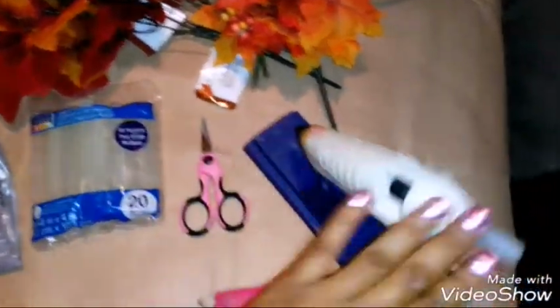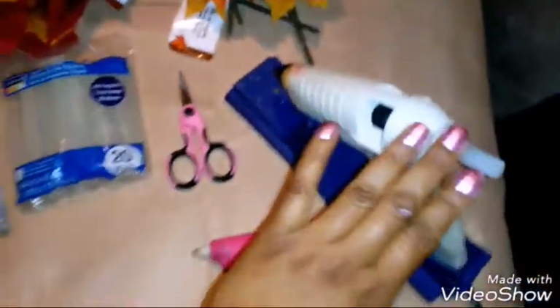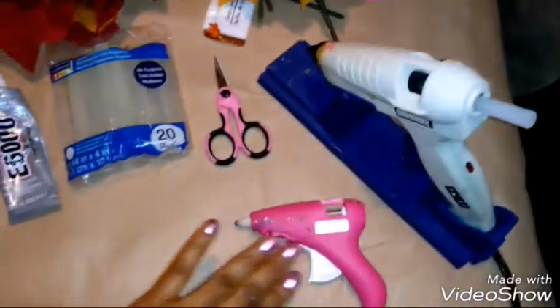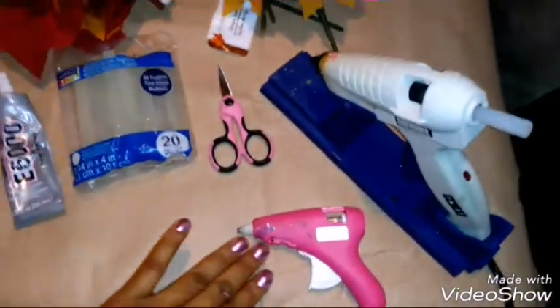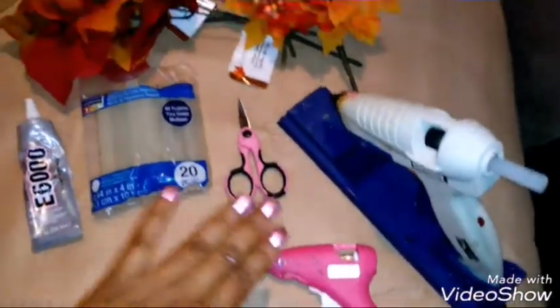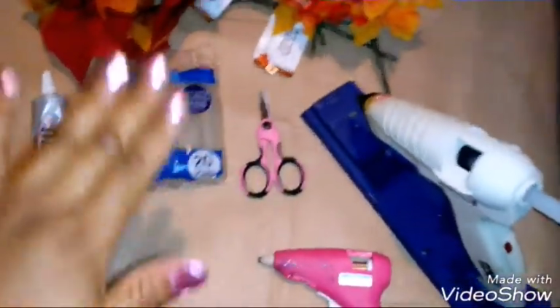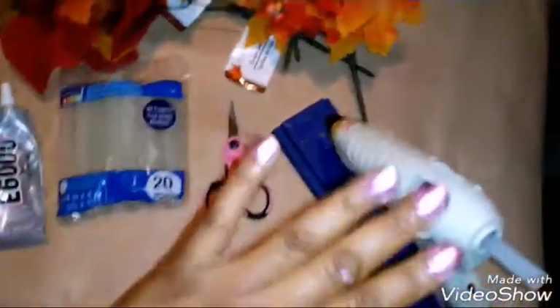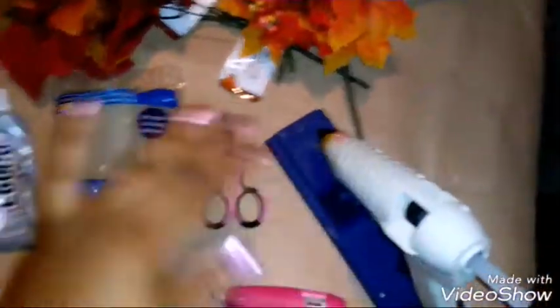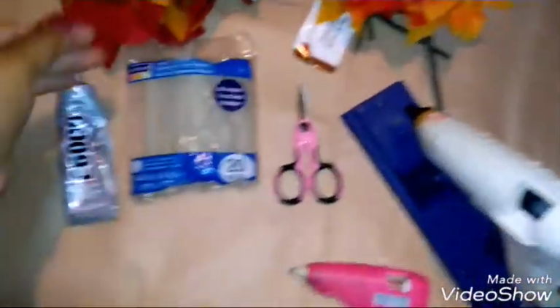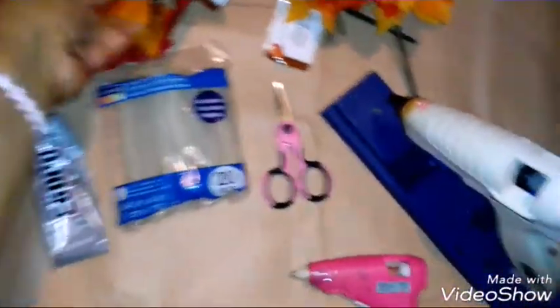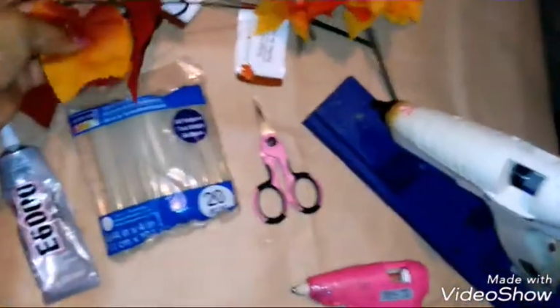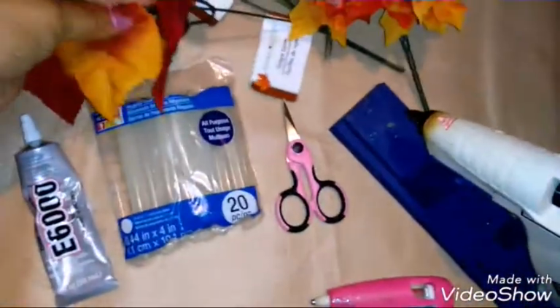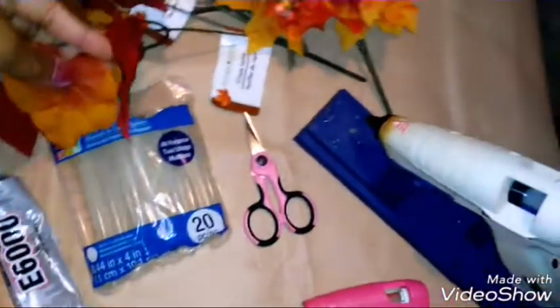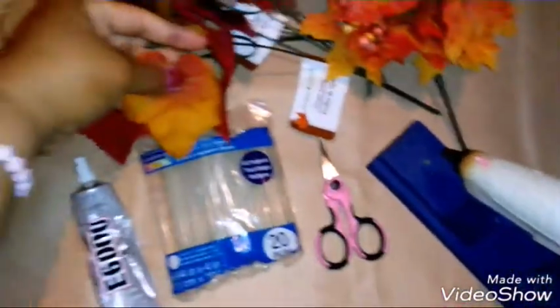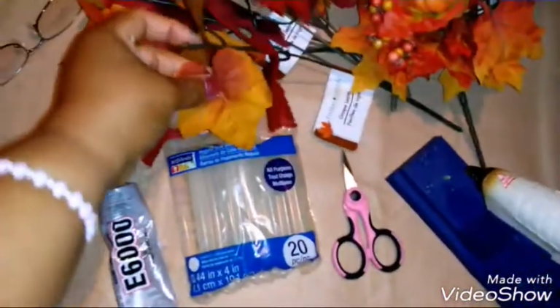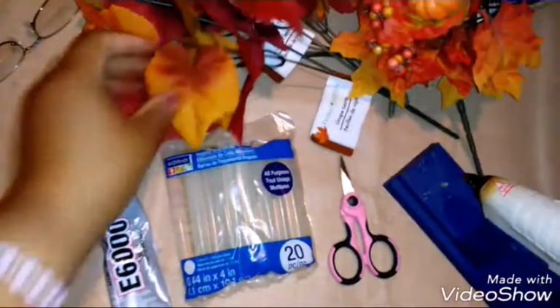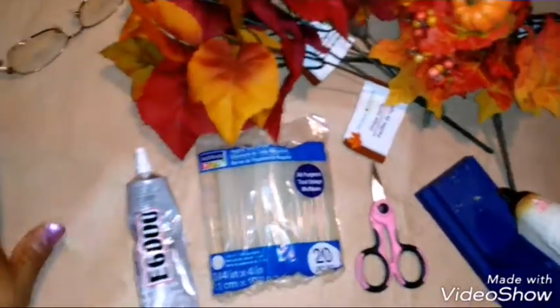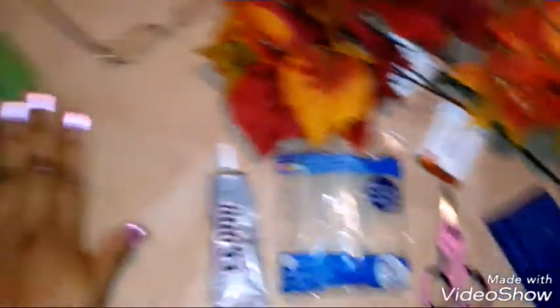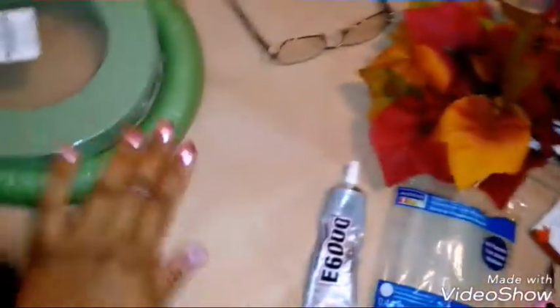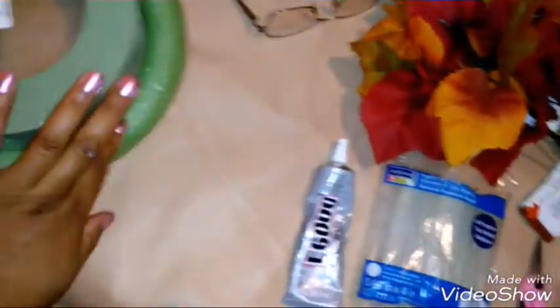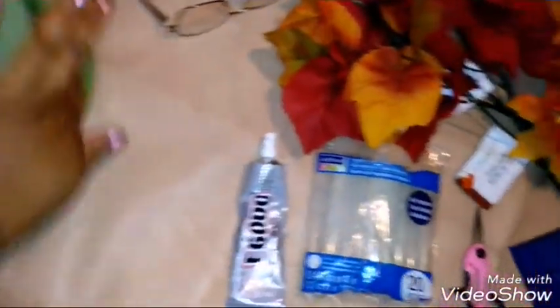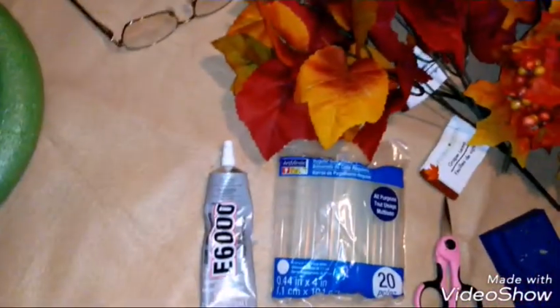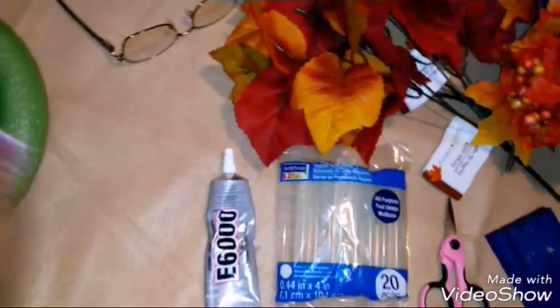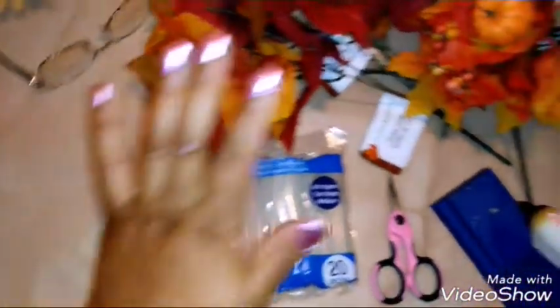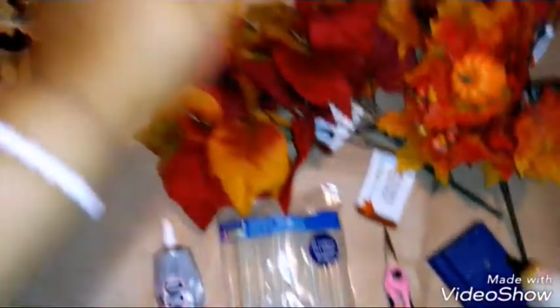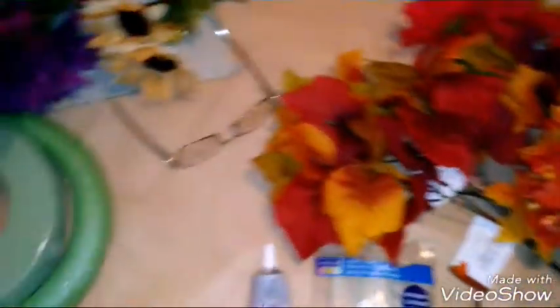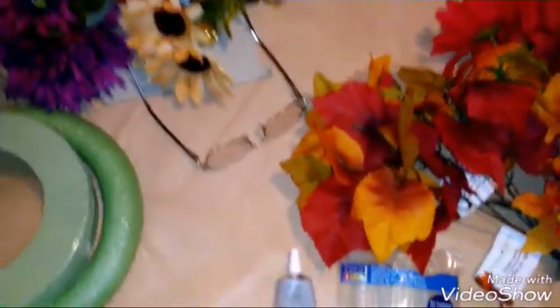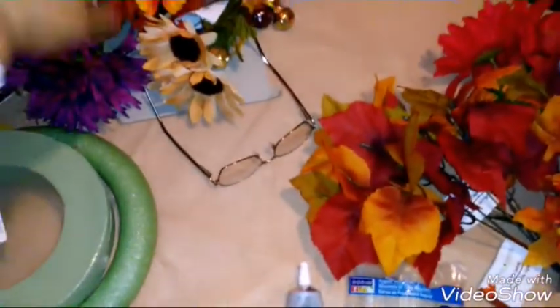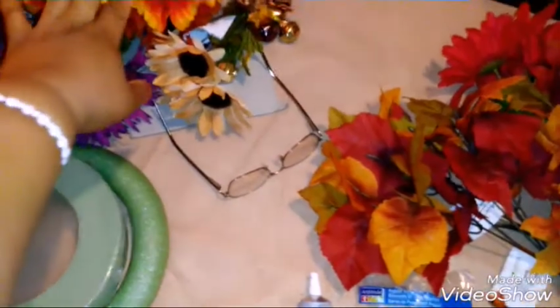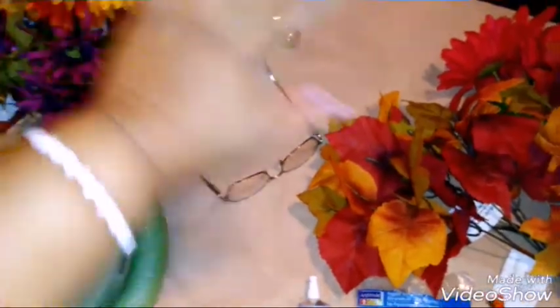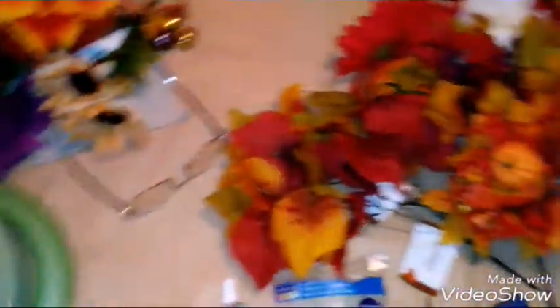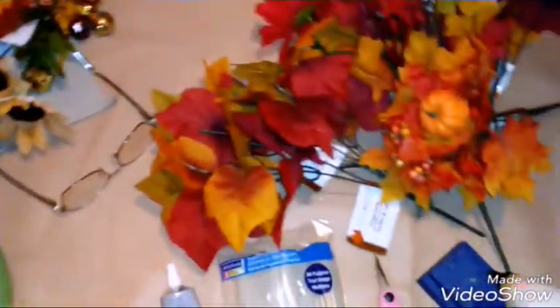I have two different size glue guns. I'm going to separate these leaves and place them around the bottom wreath, and then place my flowers on the outer perimeter.